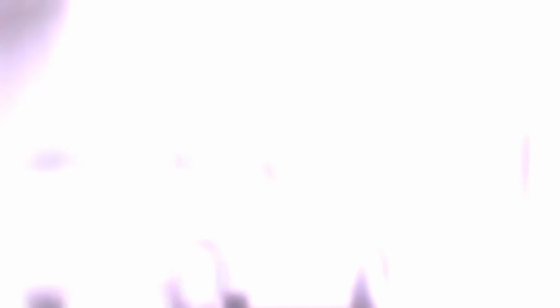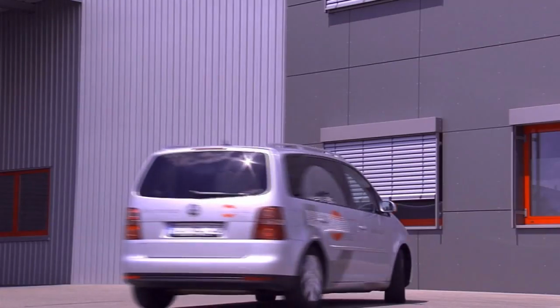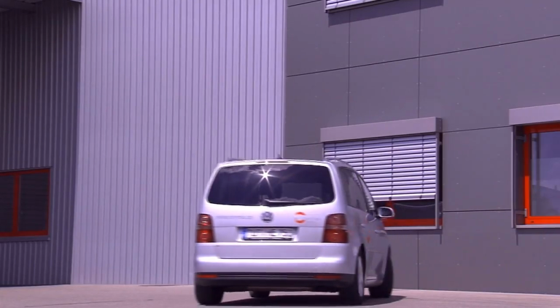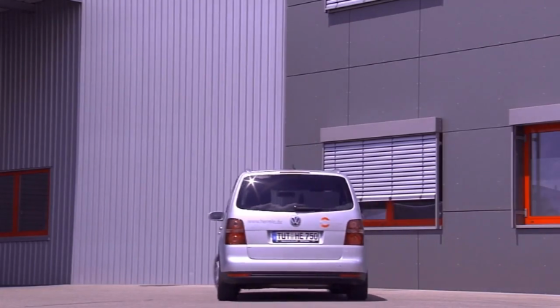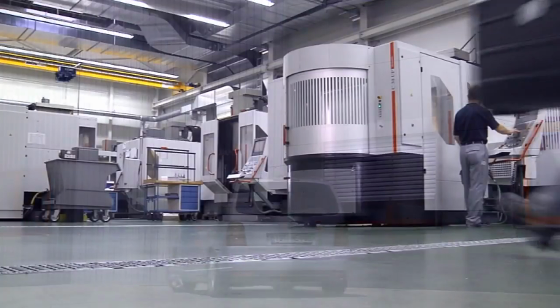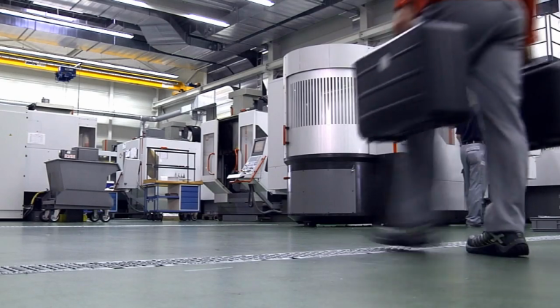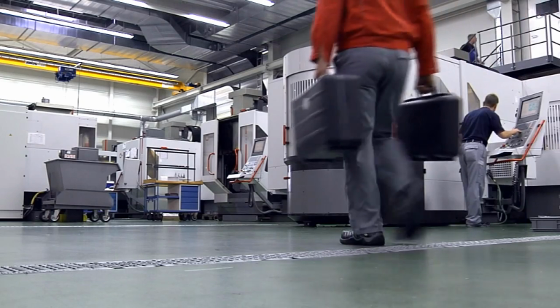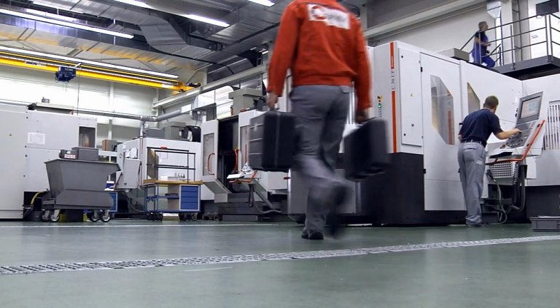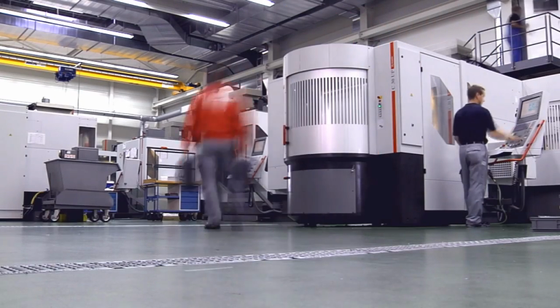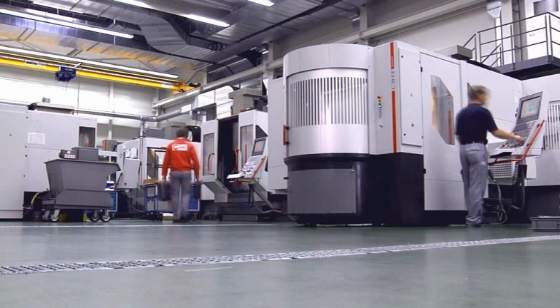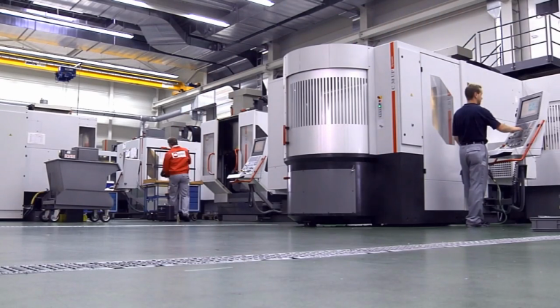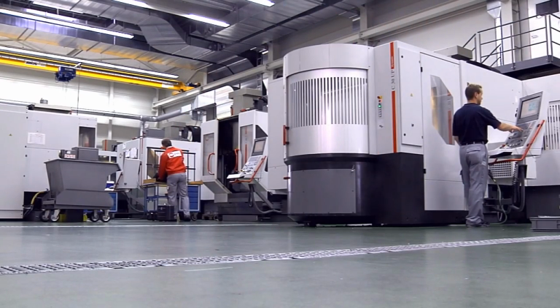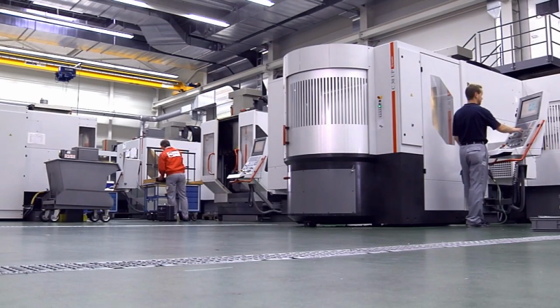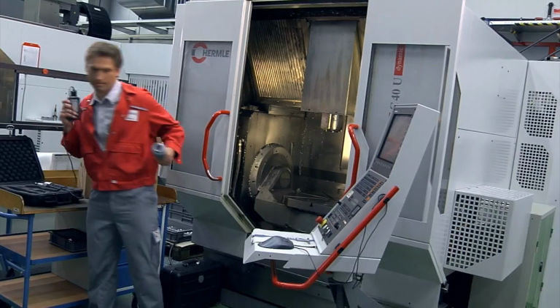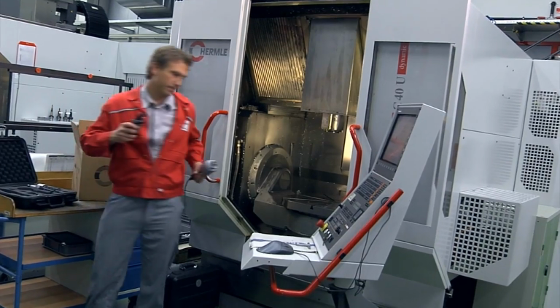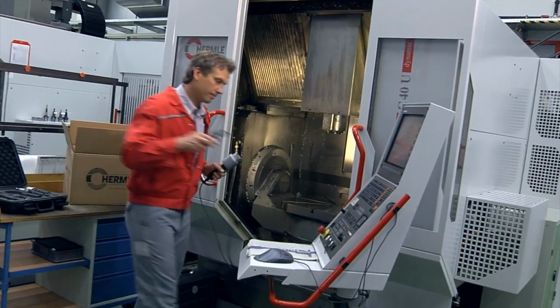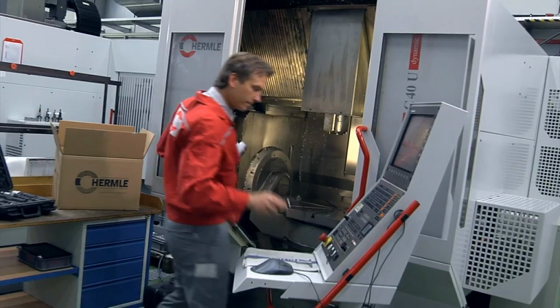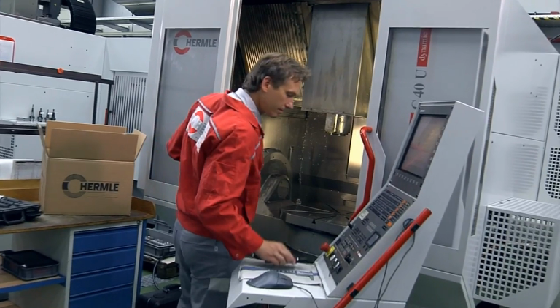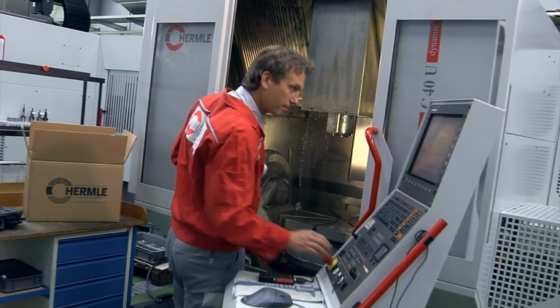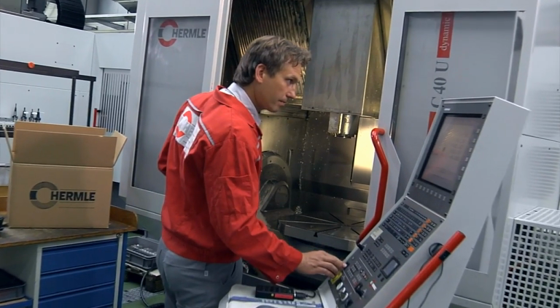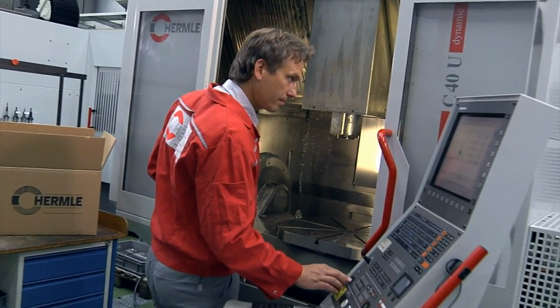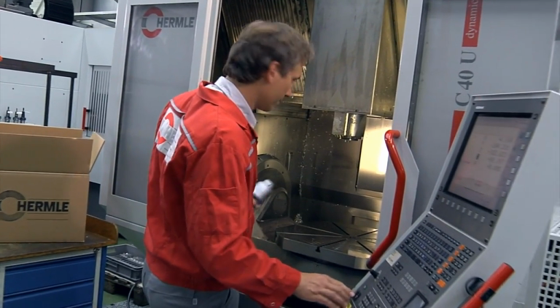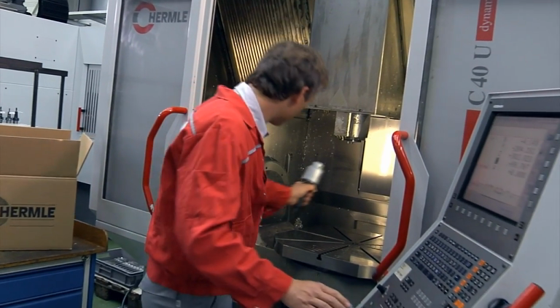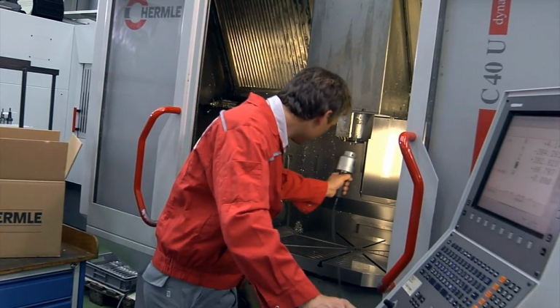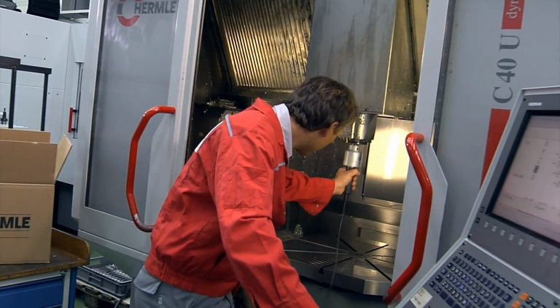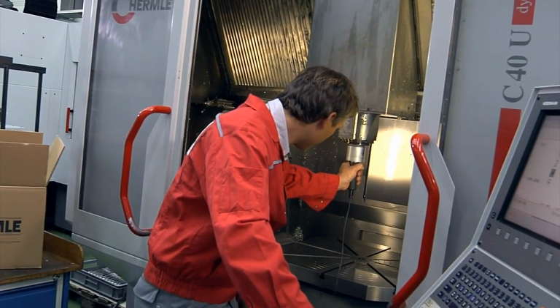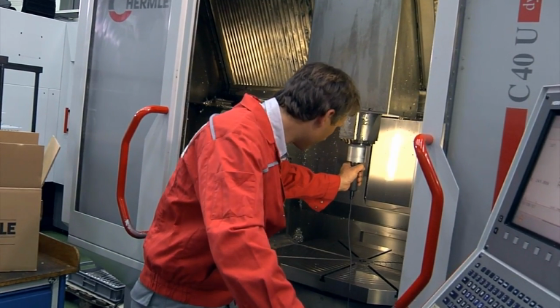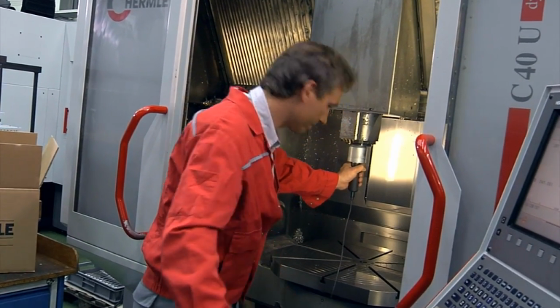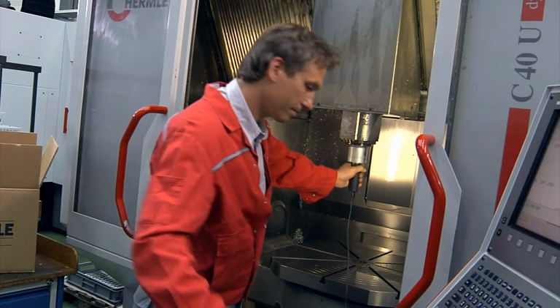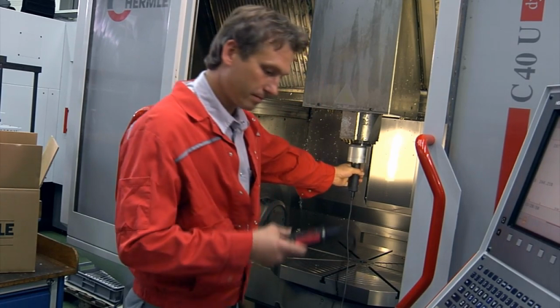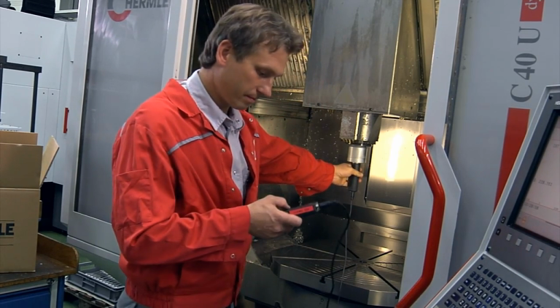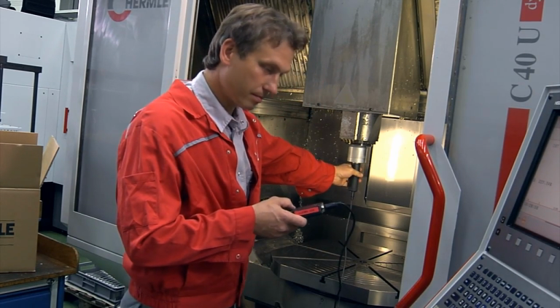Quality is everywhere. Hermle takes being close to the customer literally. Its decentralized customer service team is present in Germany and abroad — best equipped with the best training.